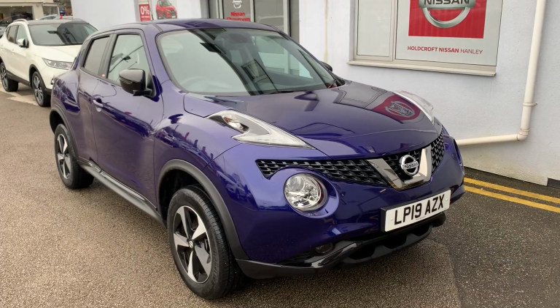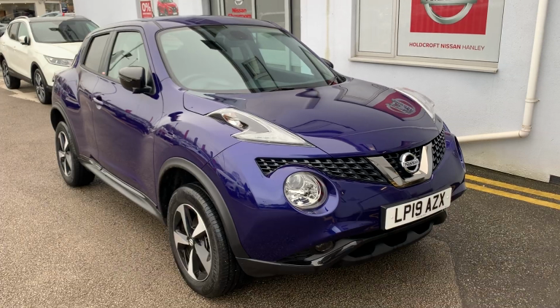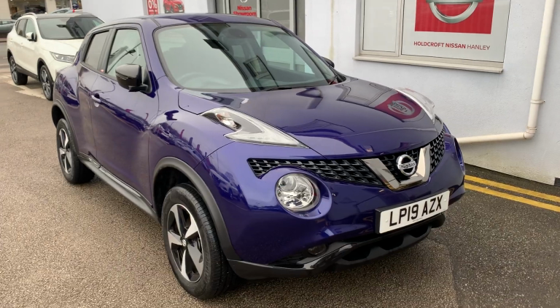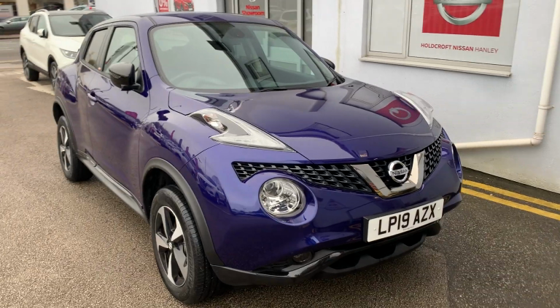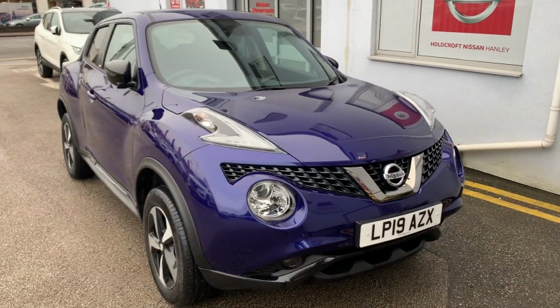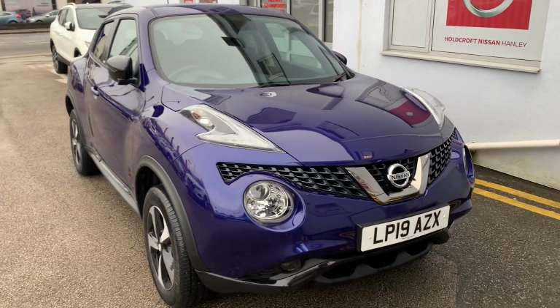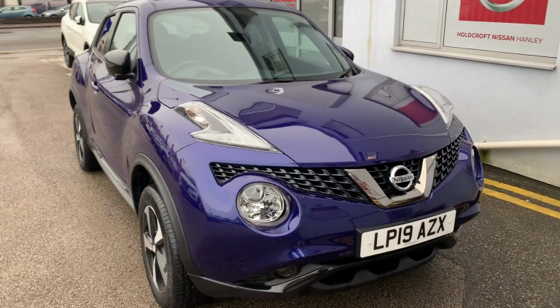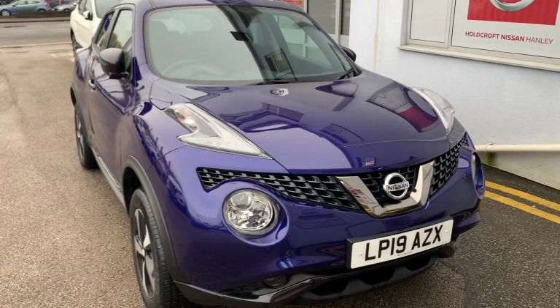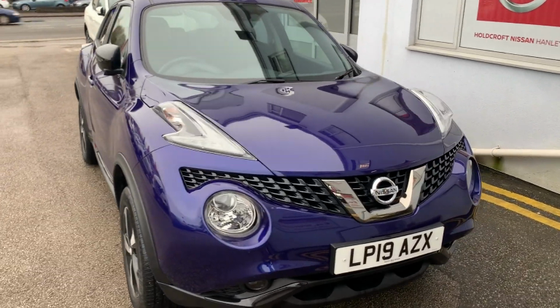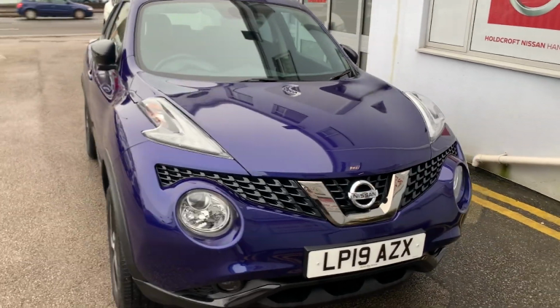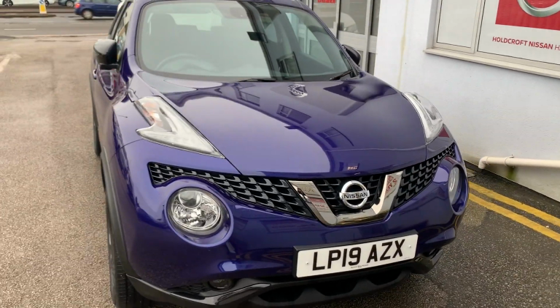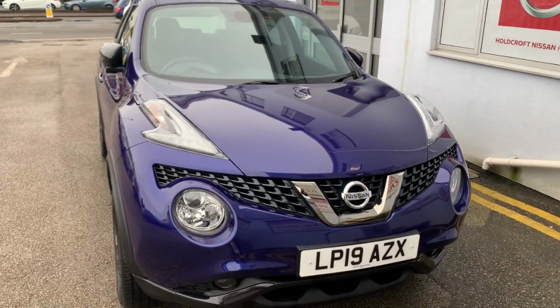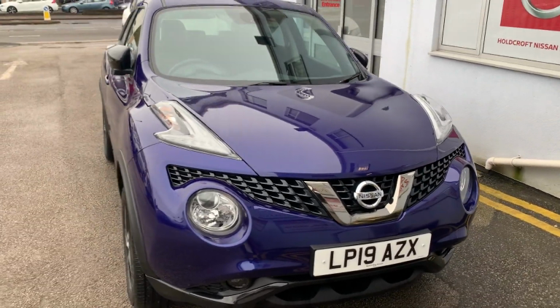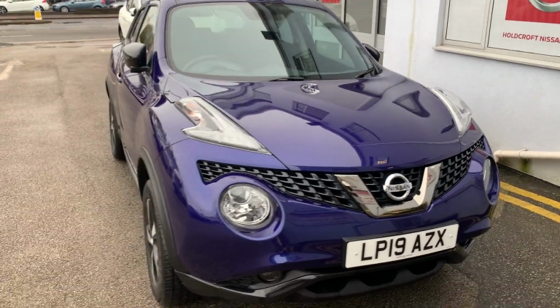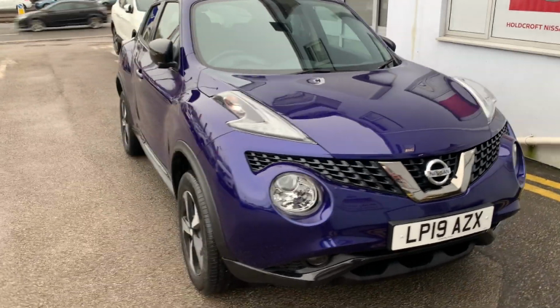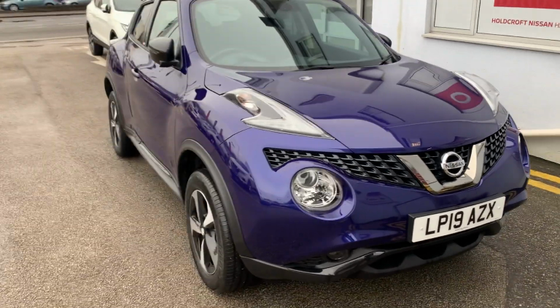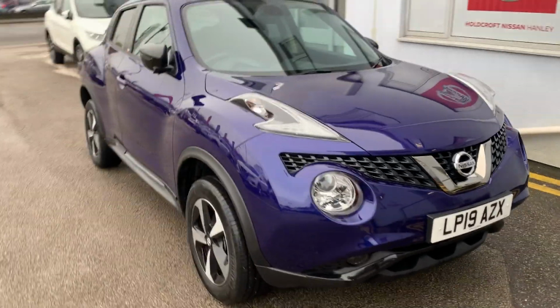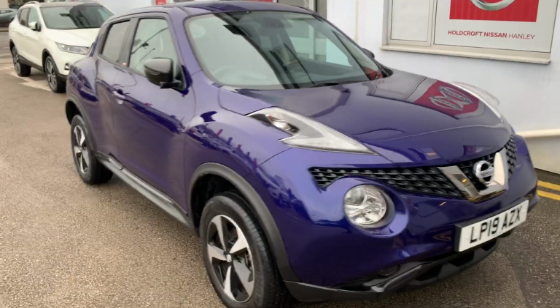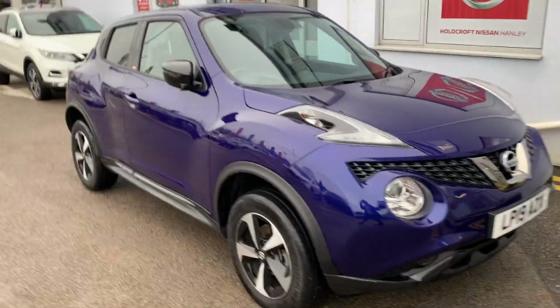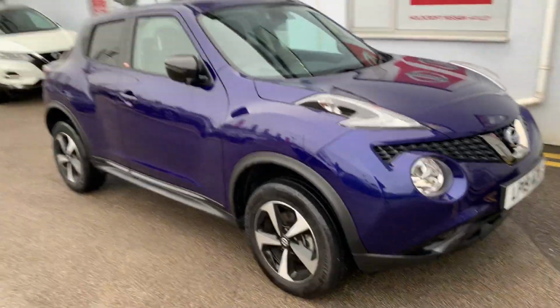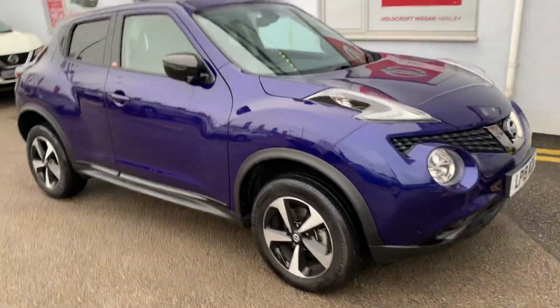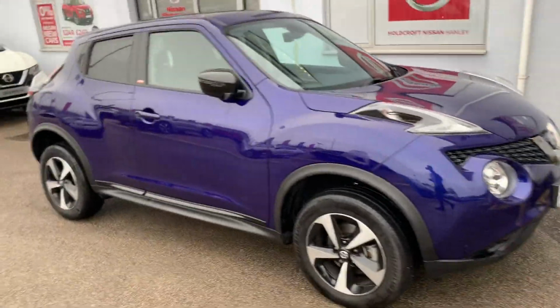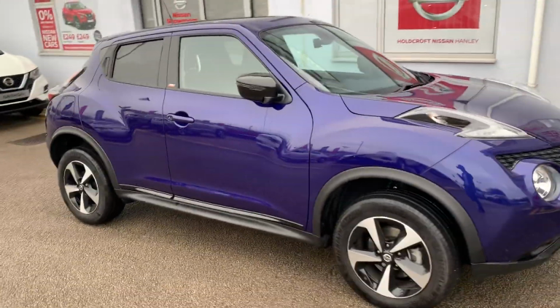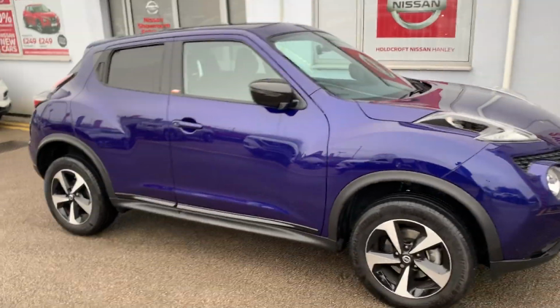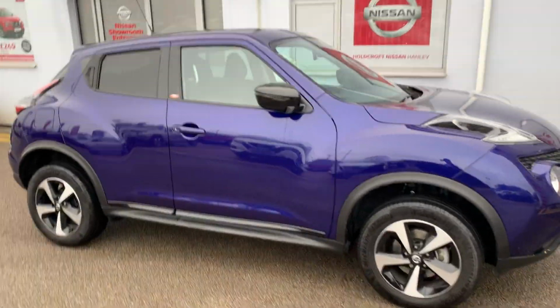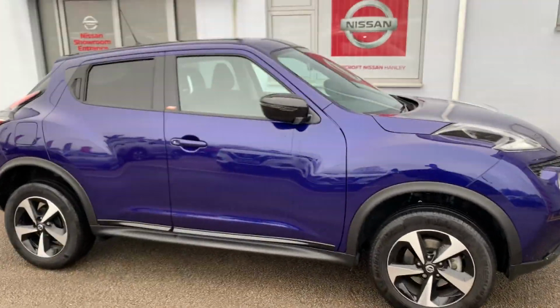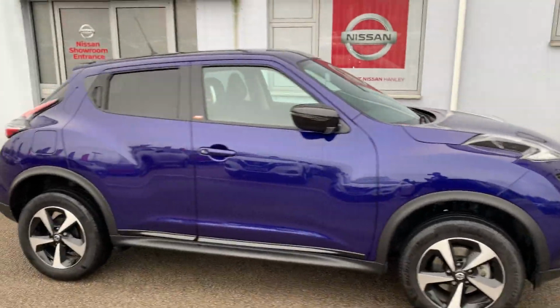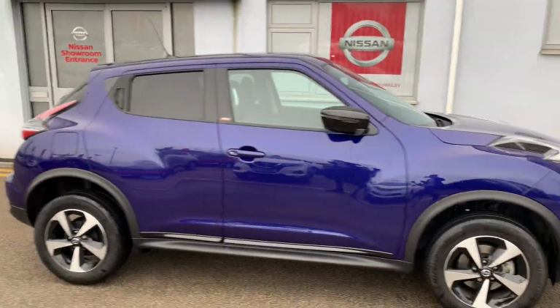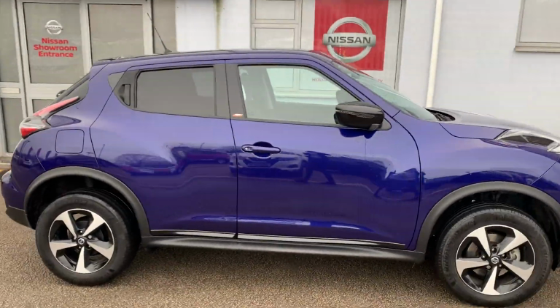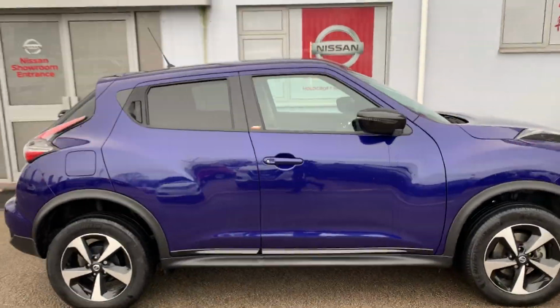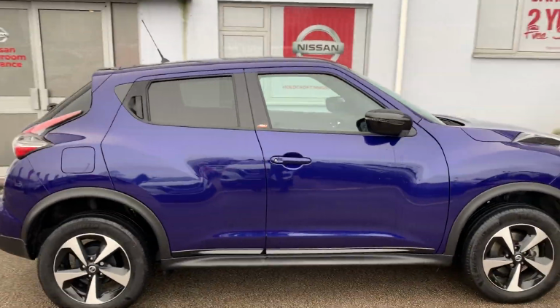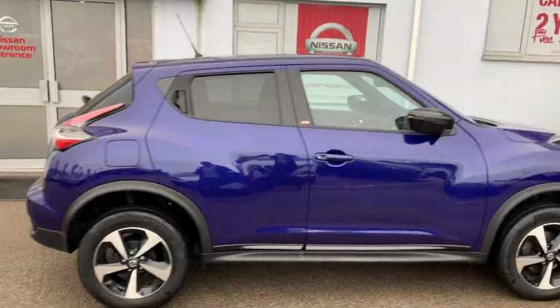Hello there and welcome to Horkhoff Nissan Hanley. We have the Nissan Juke LP19 AZX in ink blue. This is a 1.6 petrol engine.